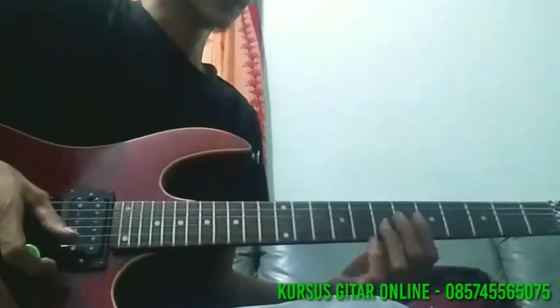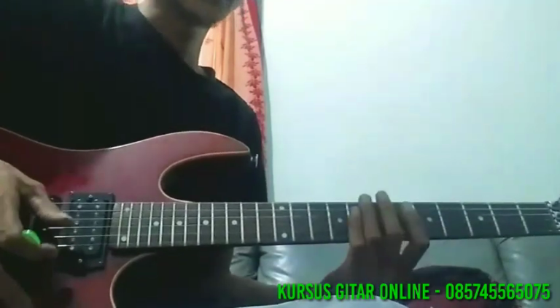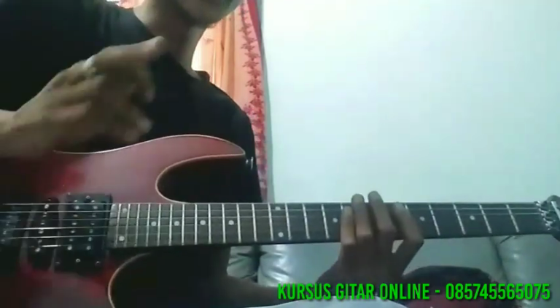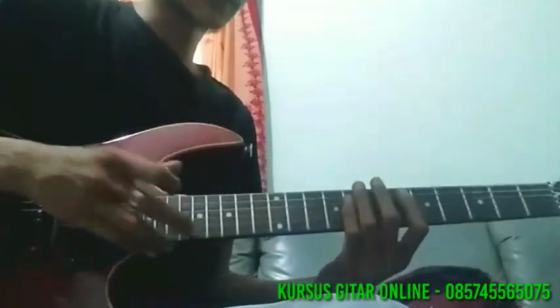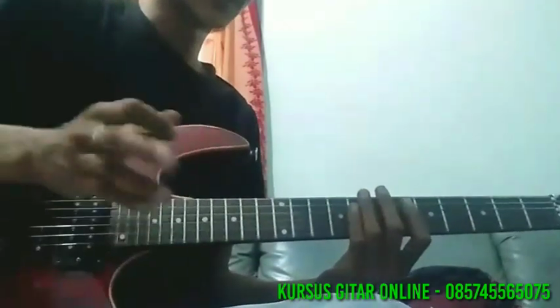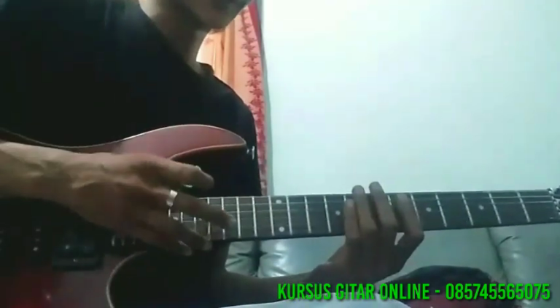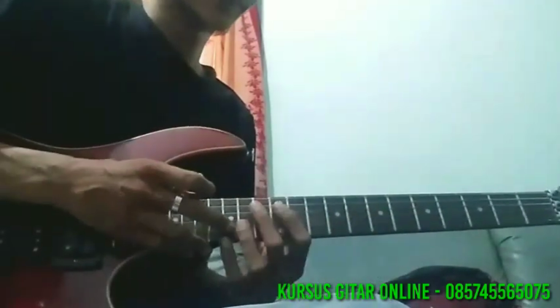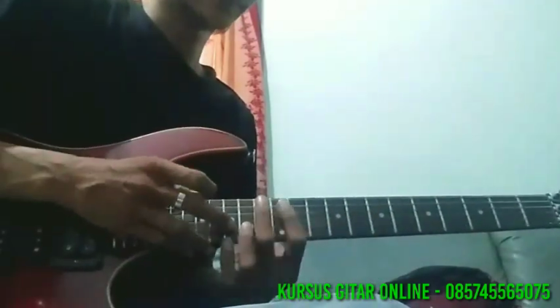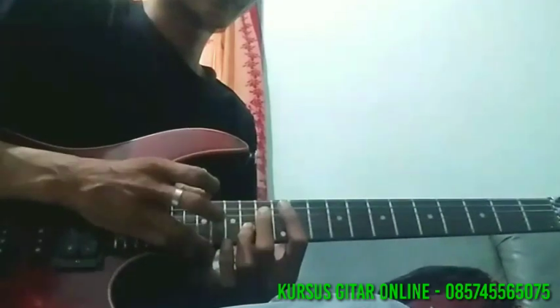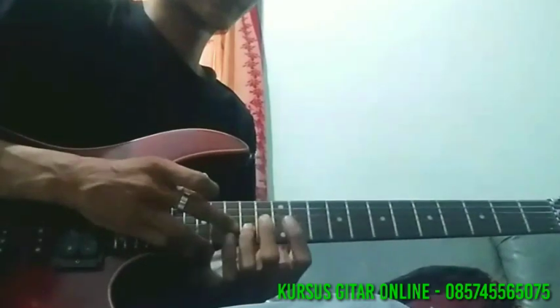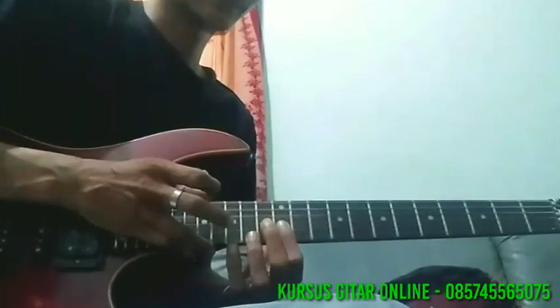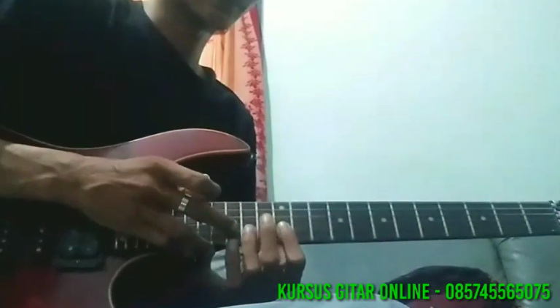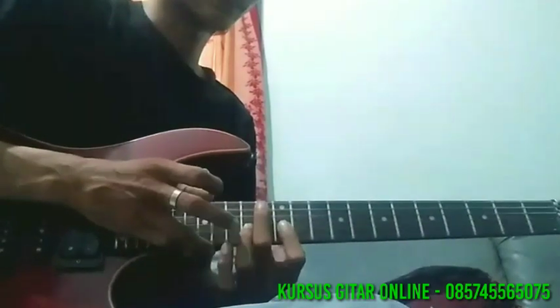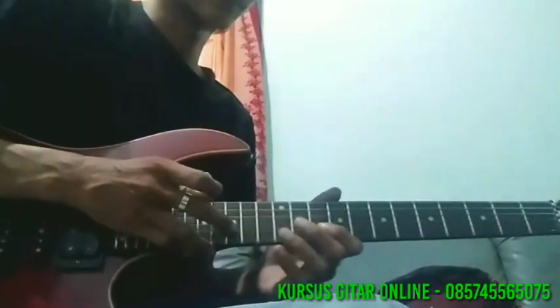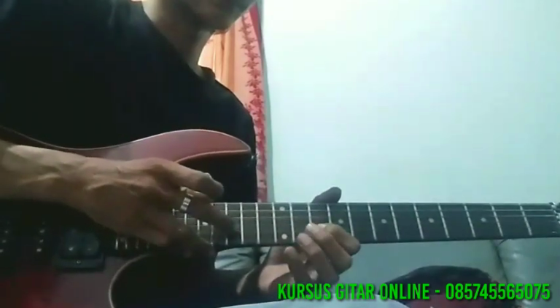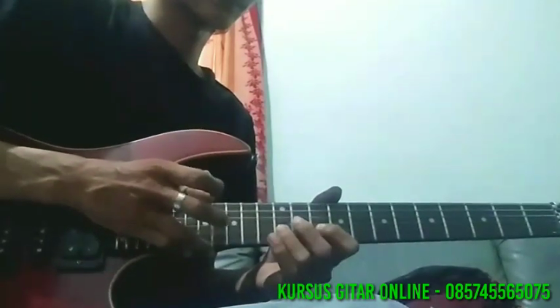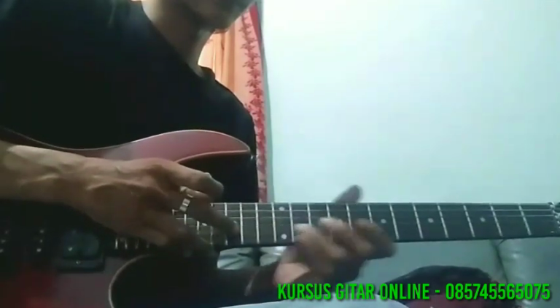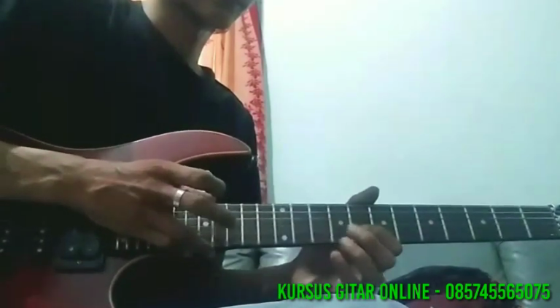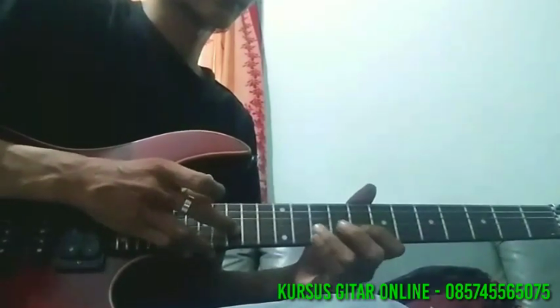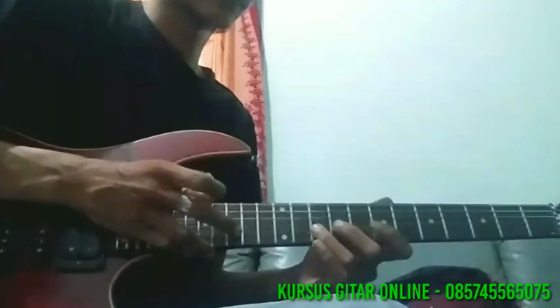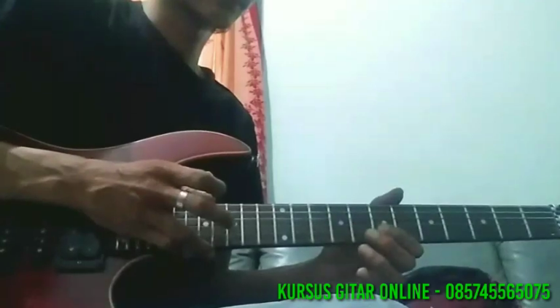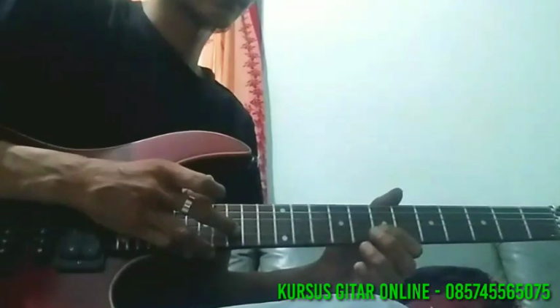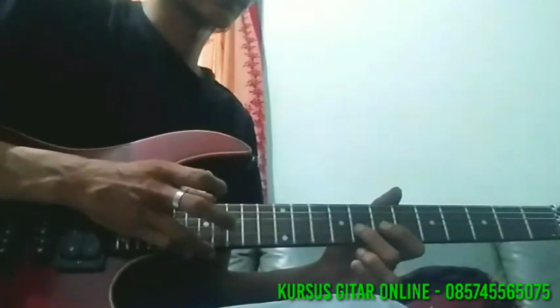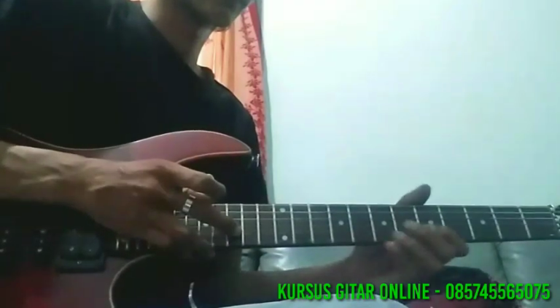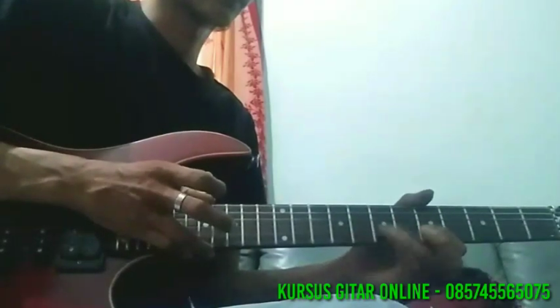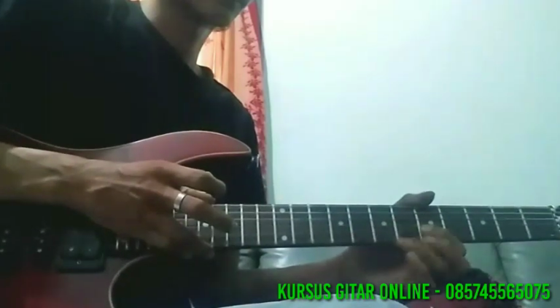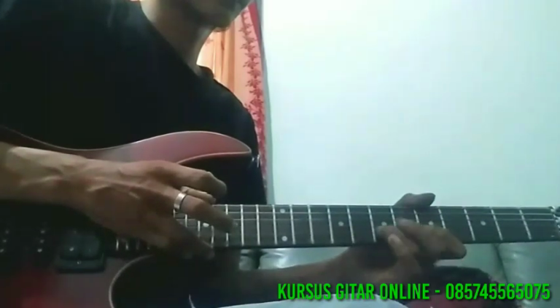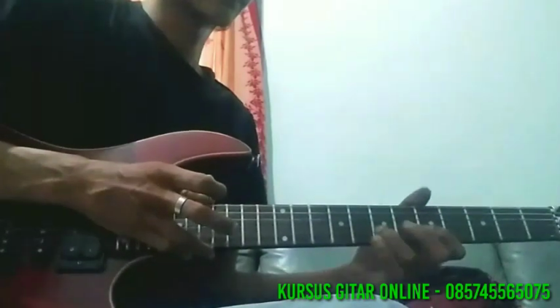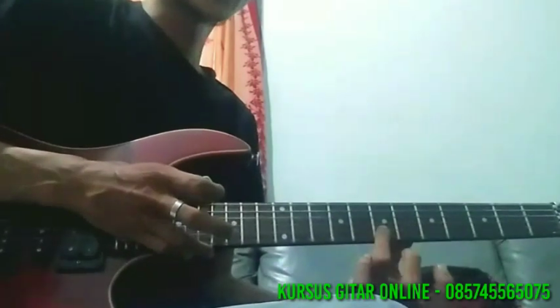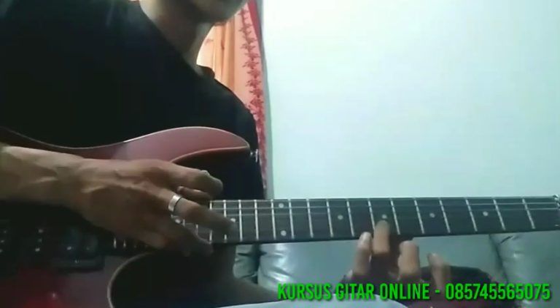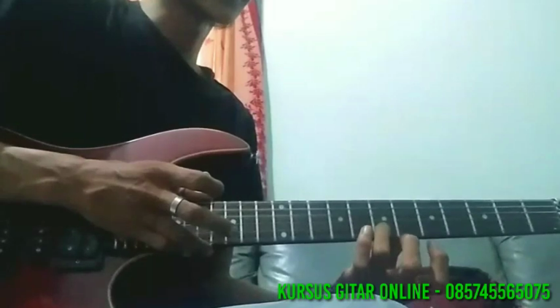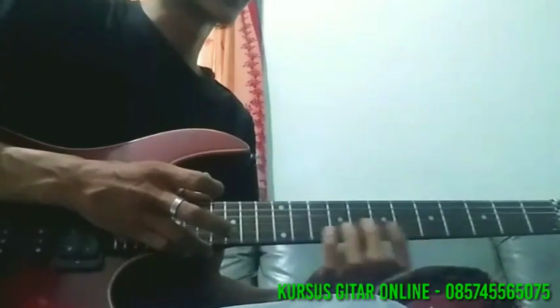Nah, di kombinasi dengan tap tadi, jadi seperti ini. Dari sini, di slide ke fret 10.